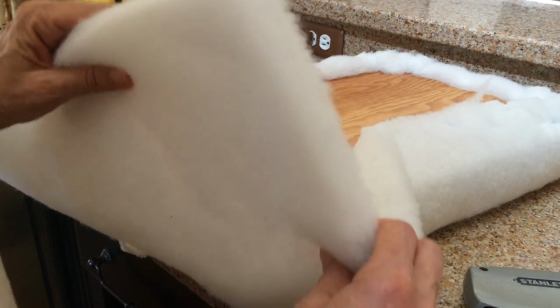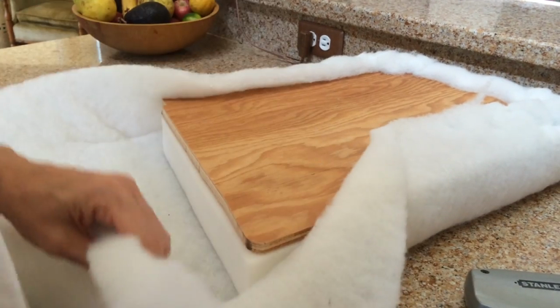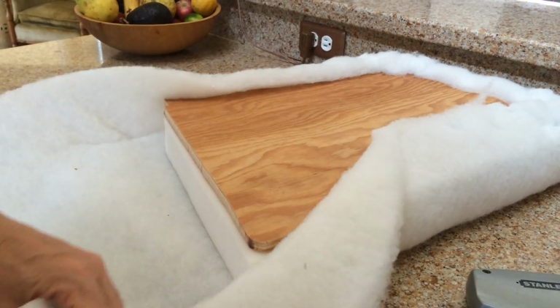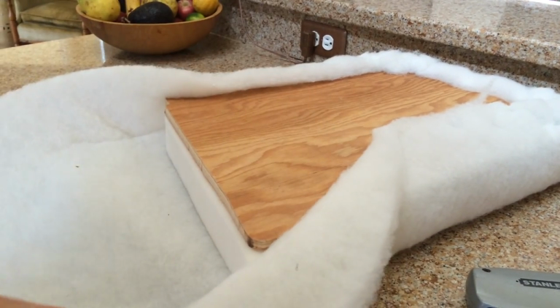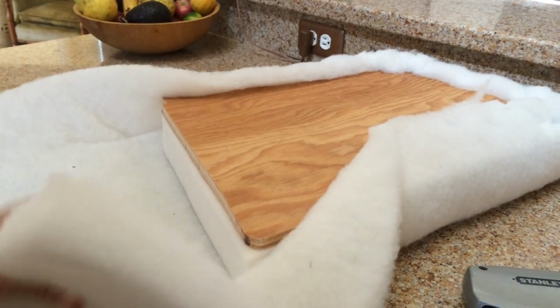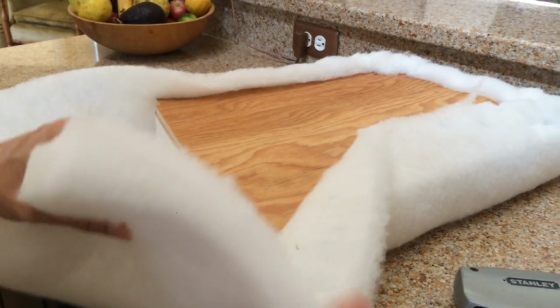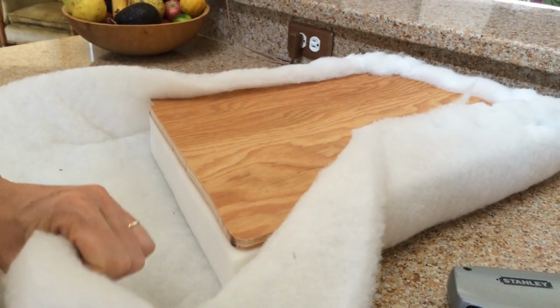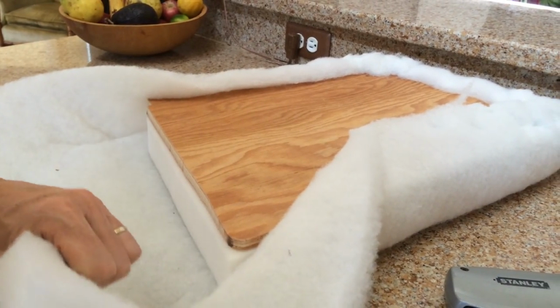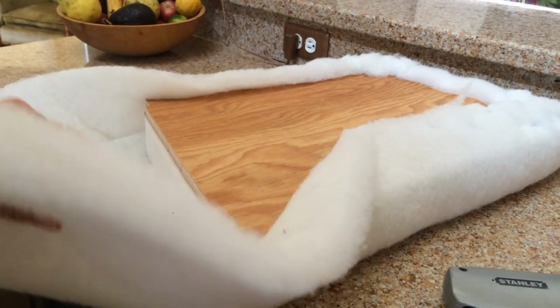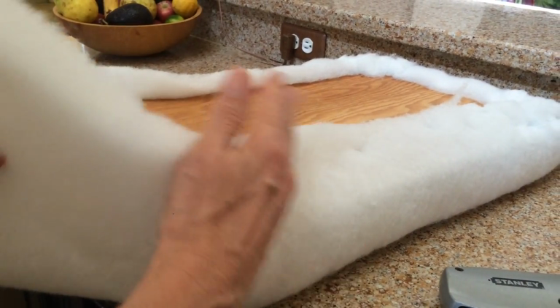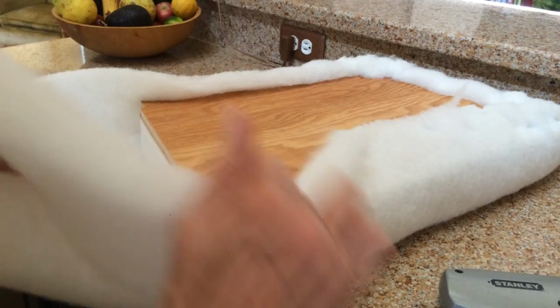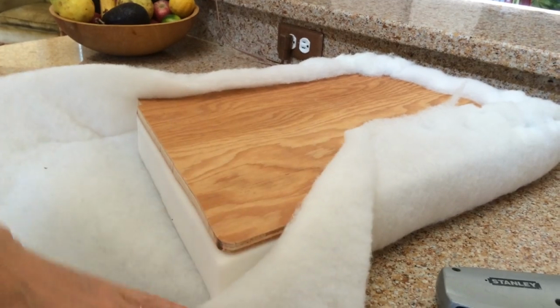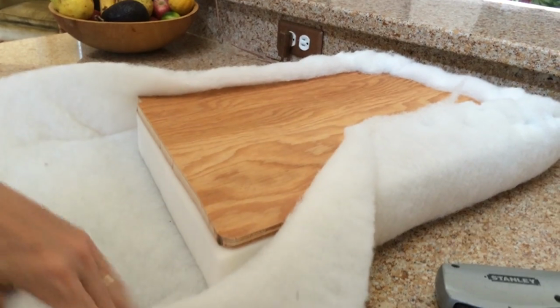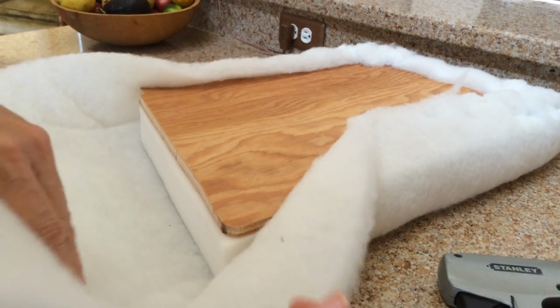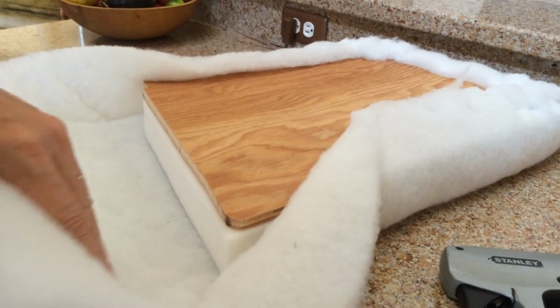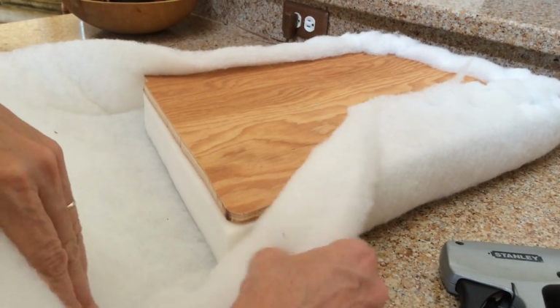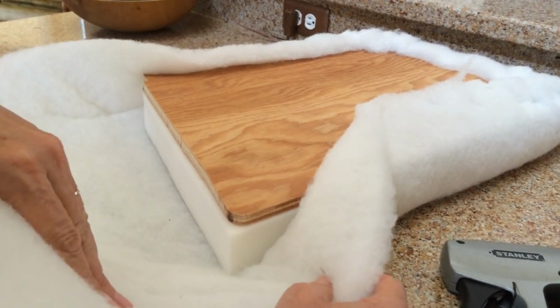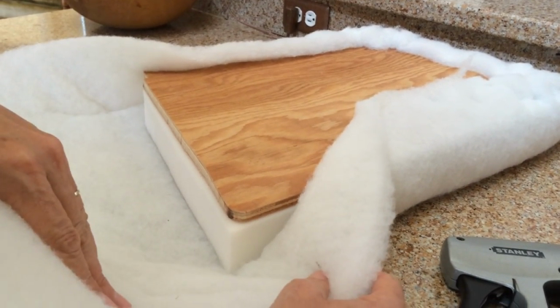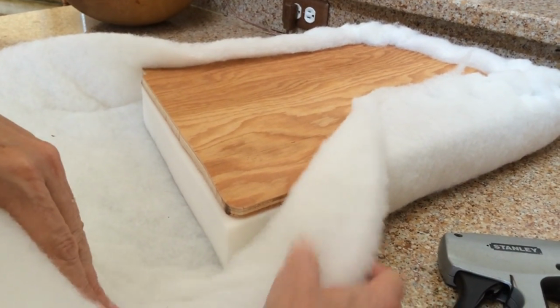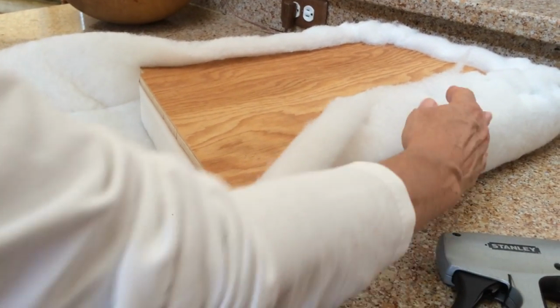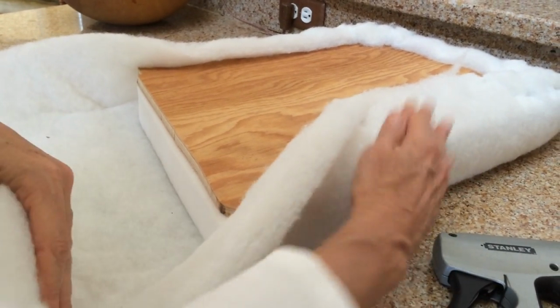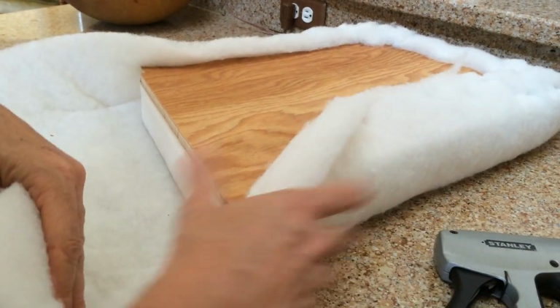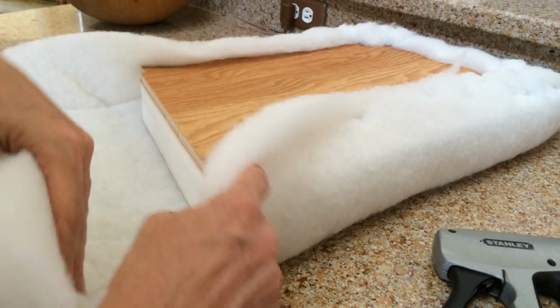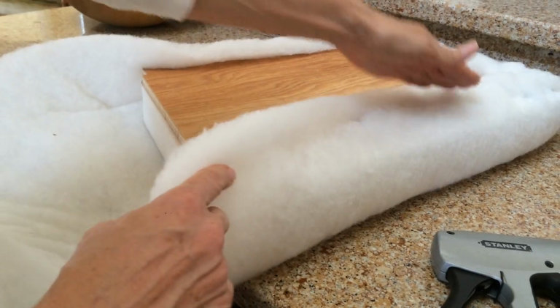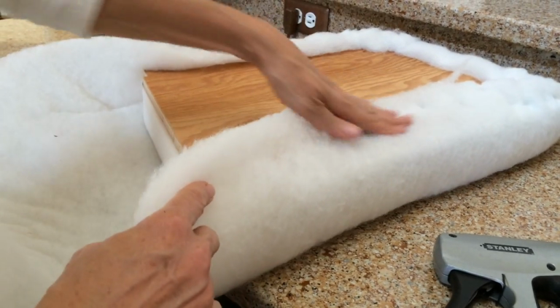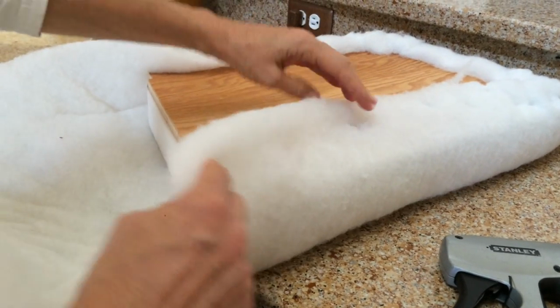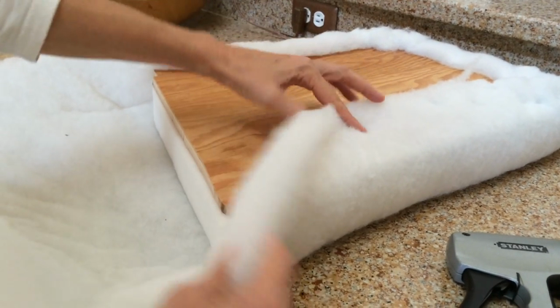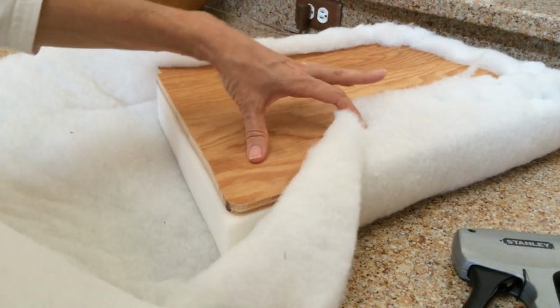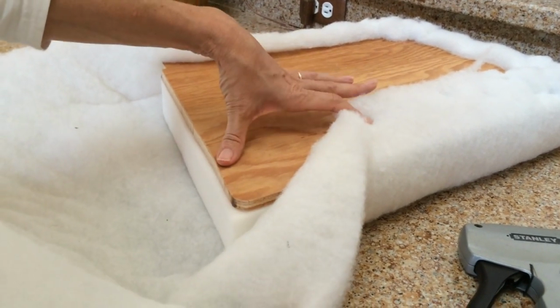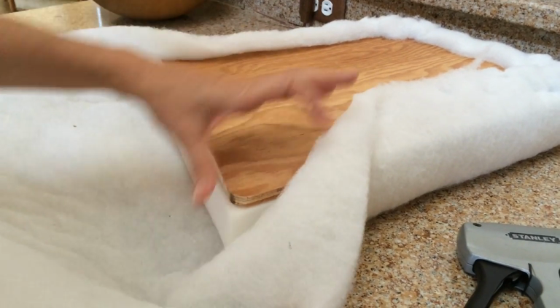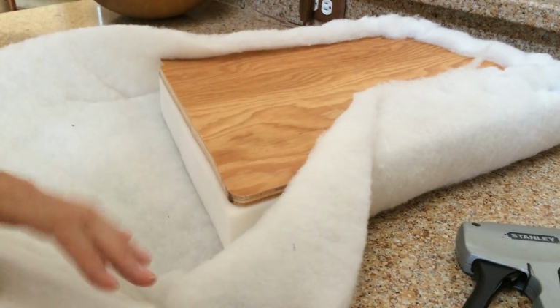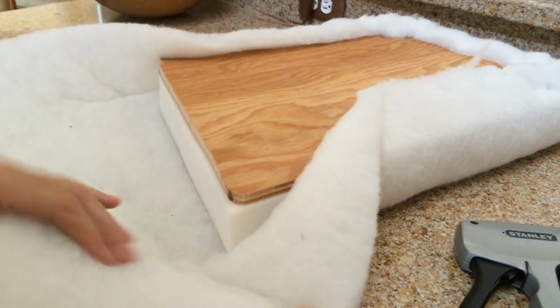One of the areas that has always given me problems in covering cushions is the corners. What I've figured out over the years is what I'm going to show you. So you come along, but you stop about six inches away from the corner.